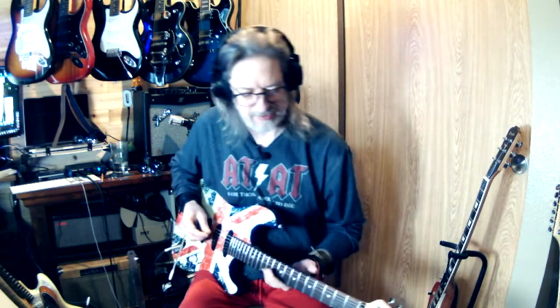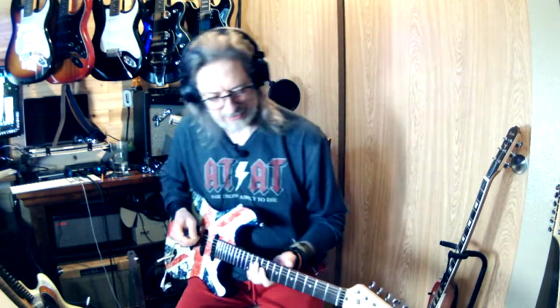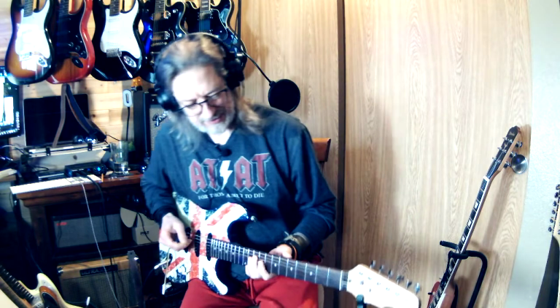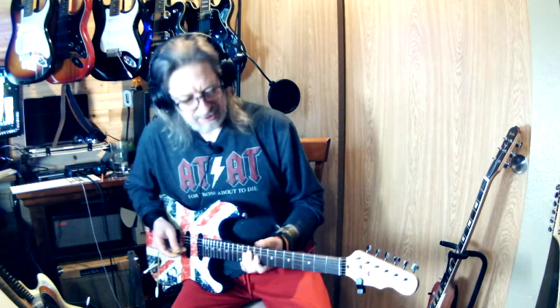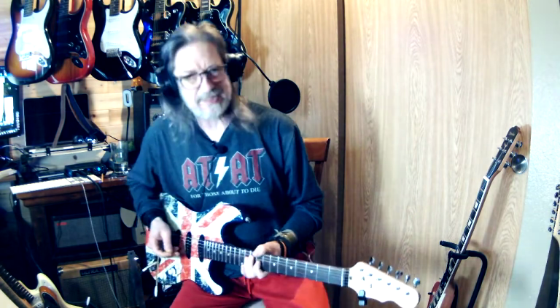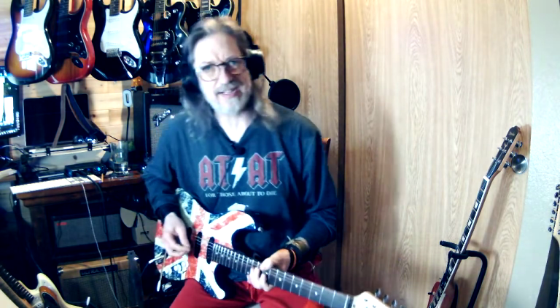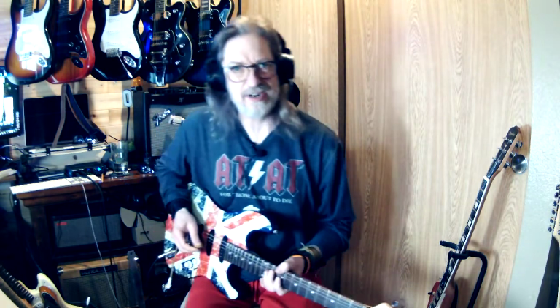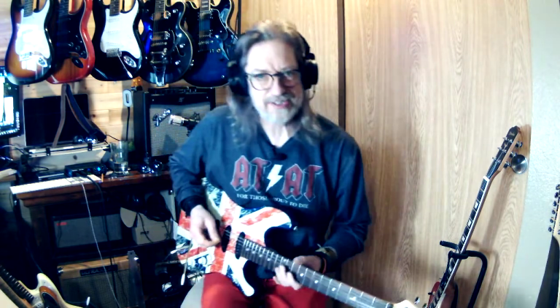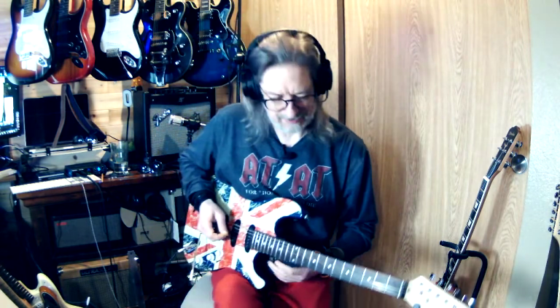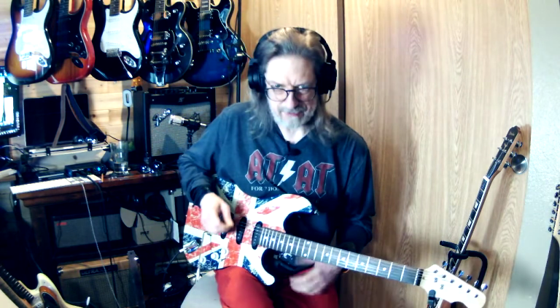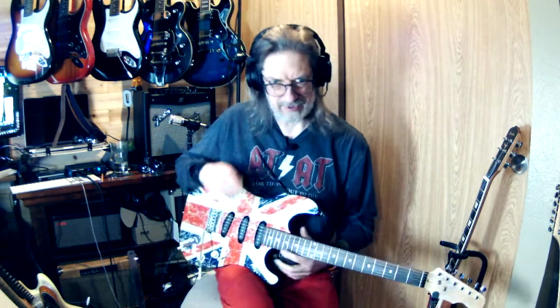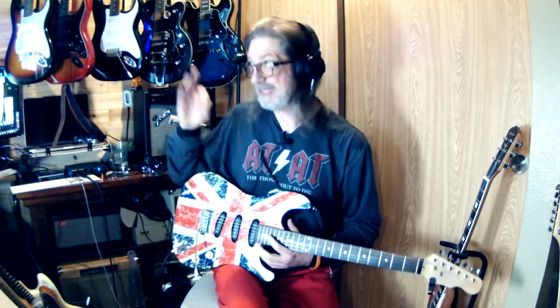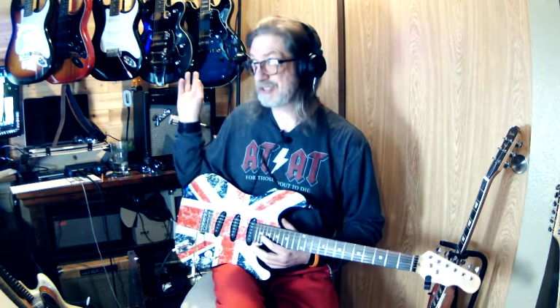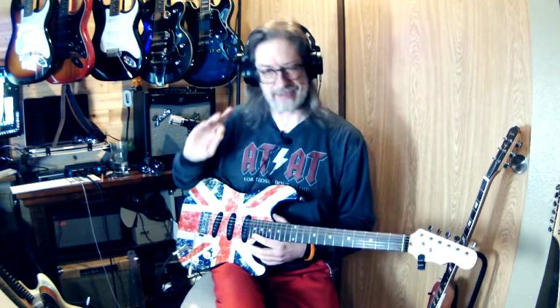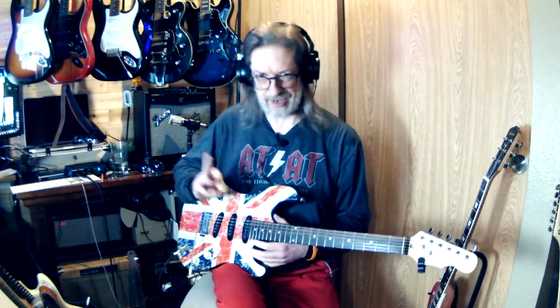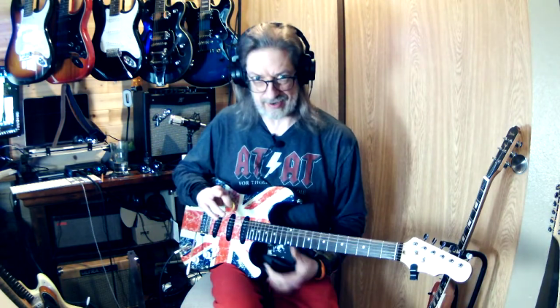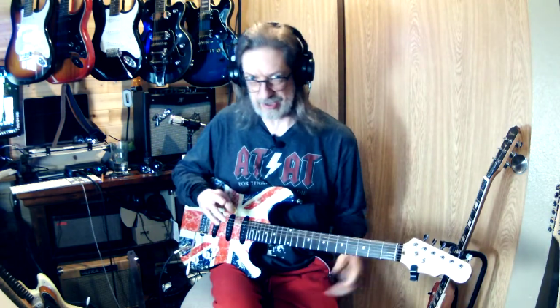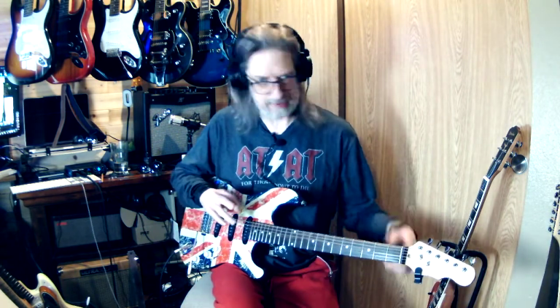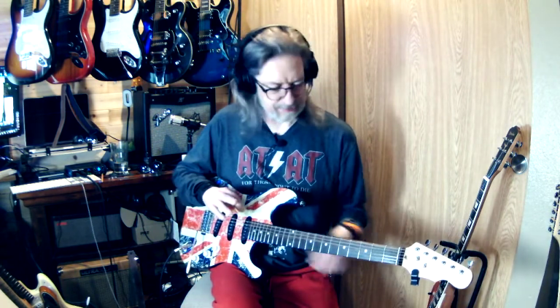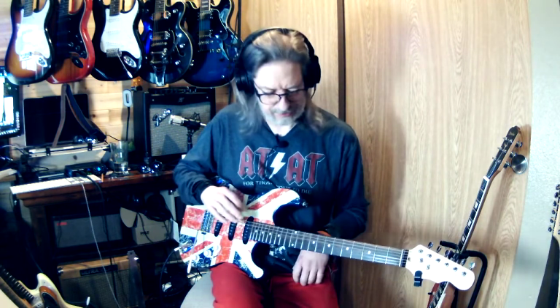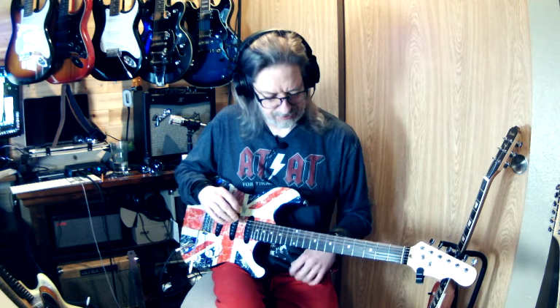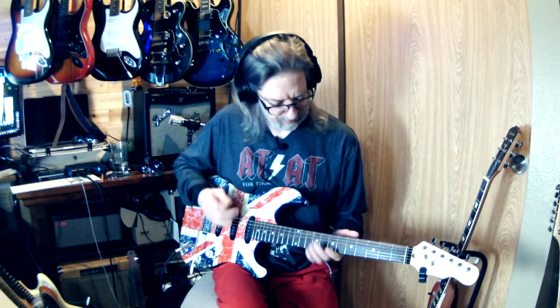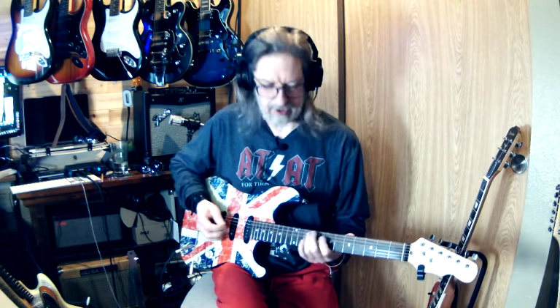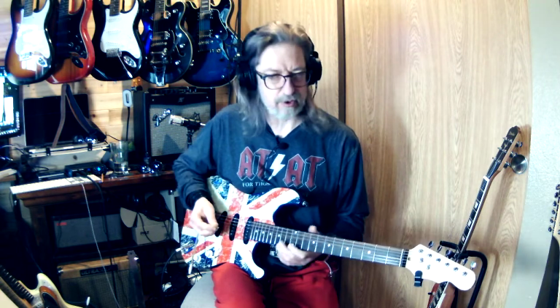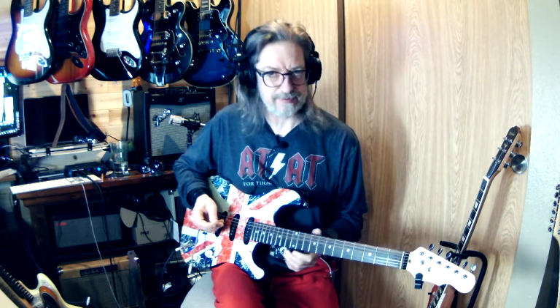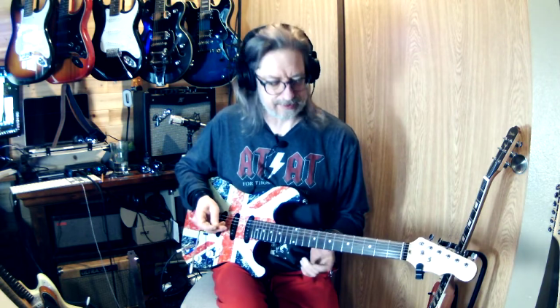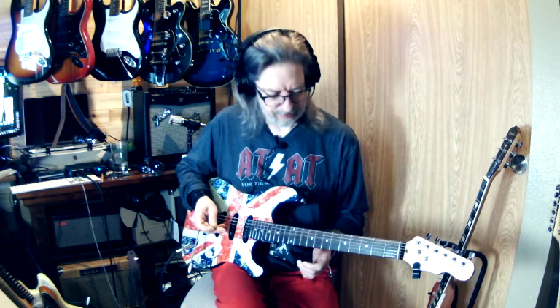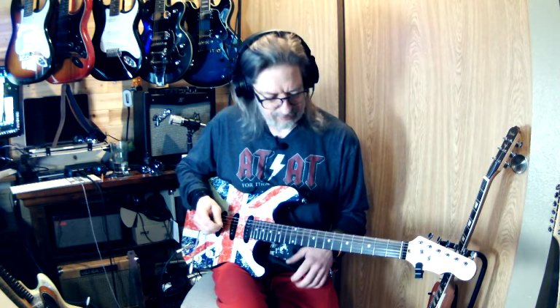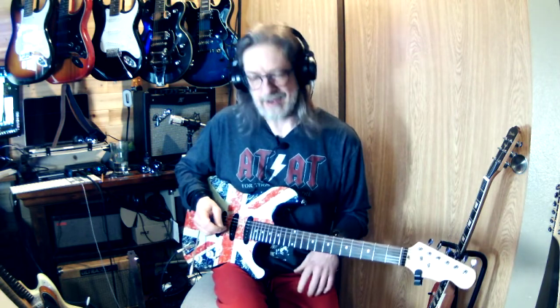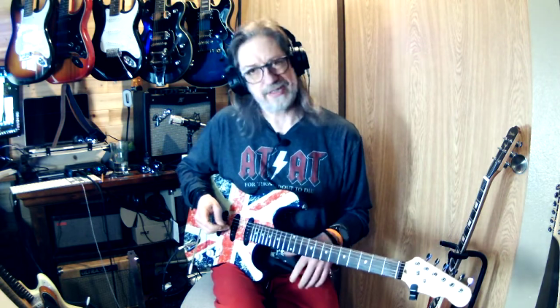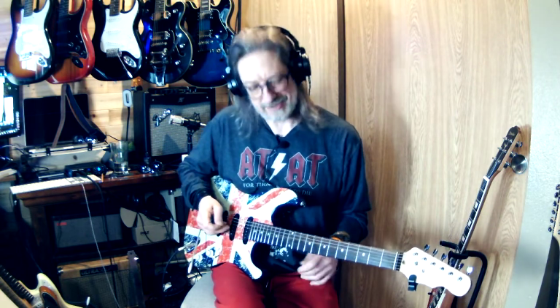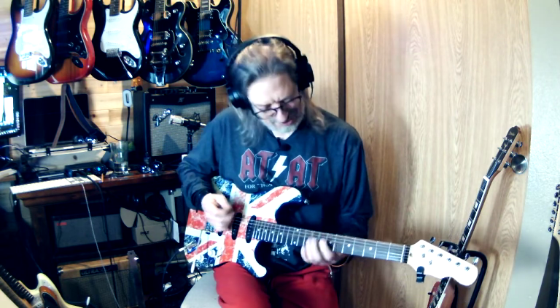That's why I don't play Strats very much, and if anybody wants any of these Strat-style guitars around here, hit me up, because you can — I would totally be into trading or something. I just don't like Strats very much.